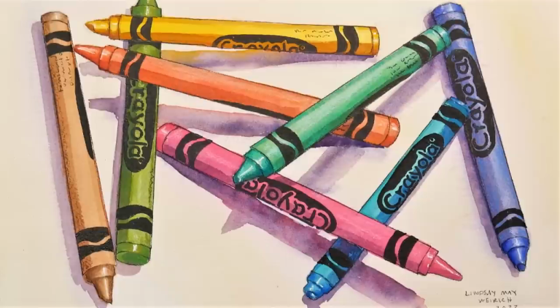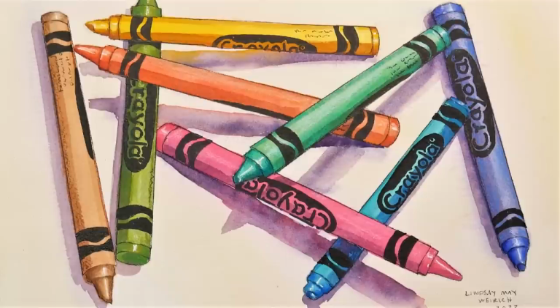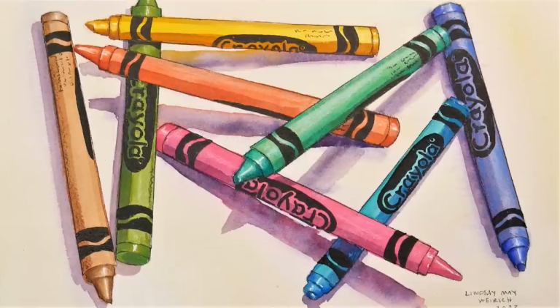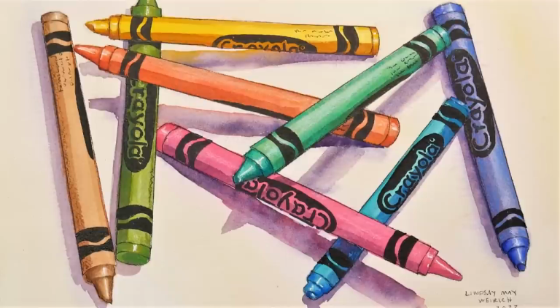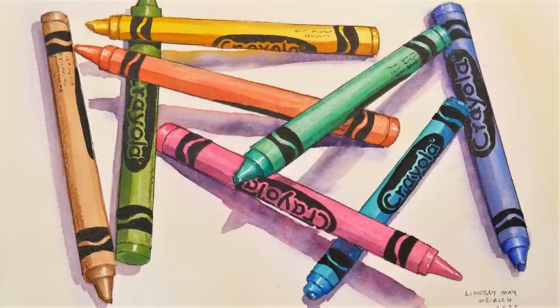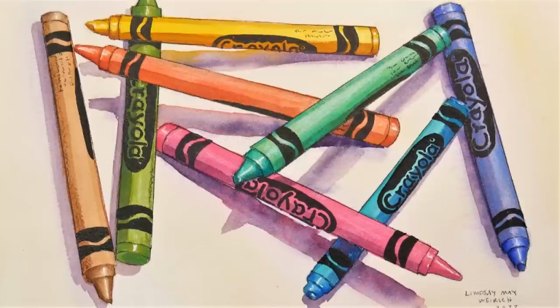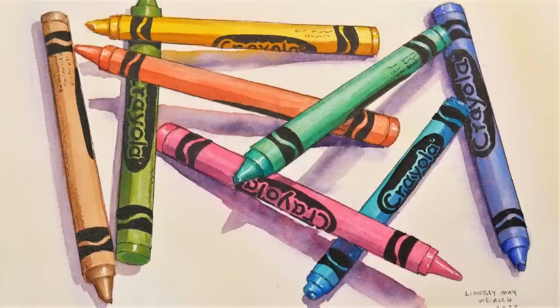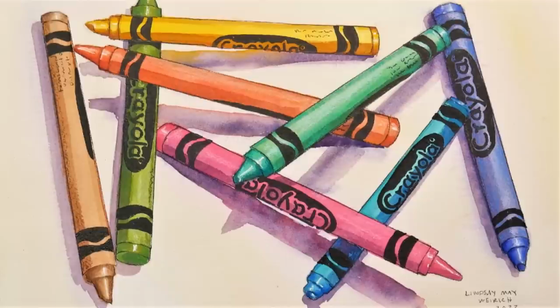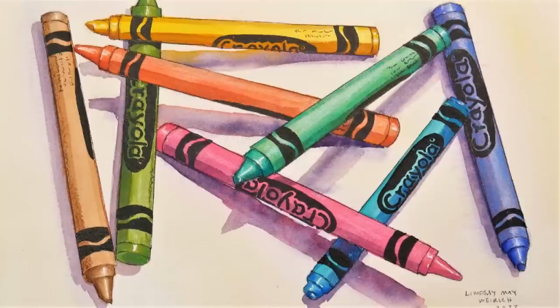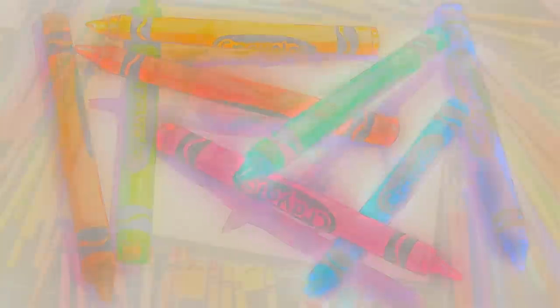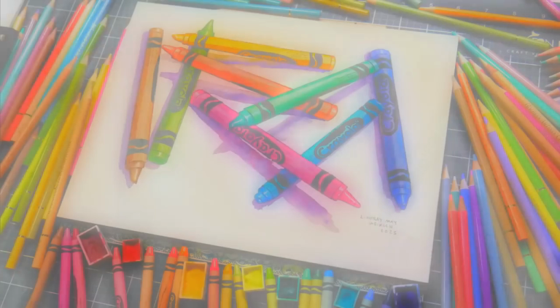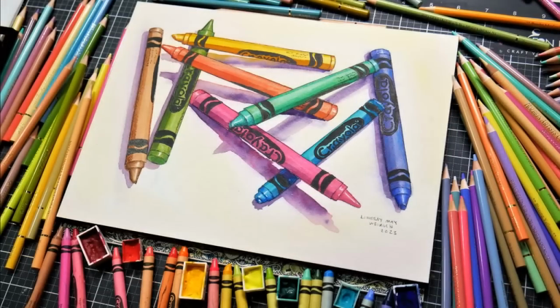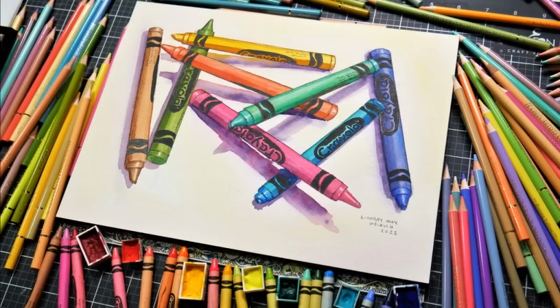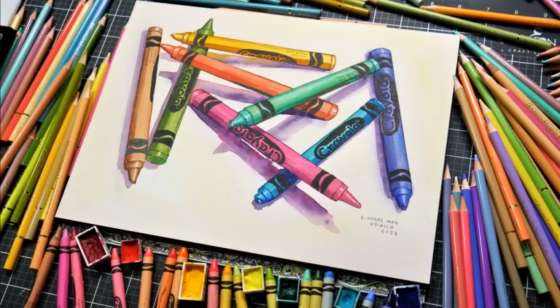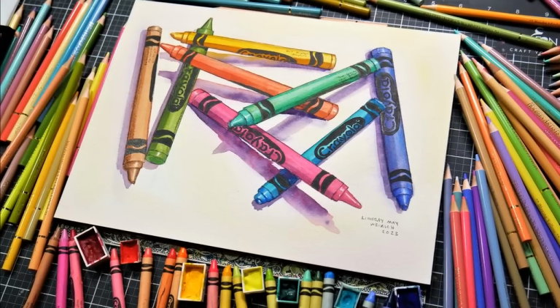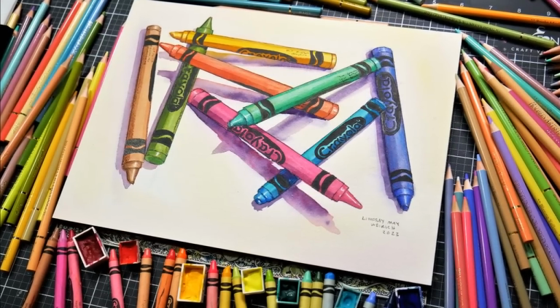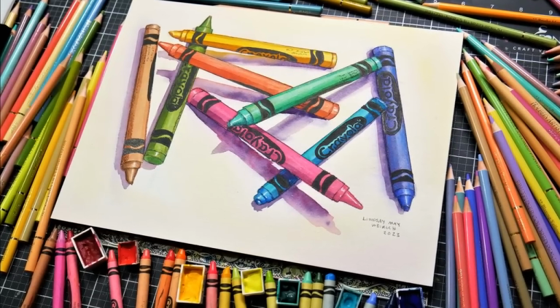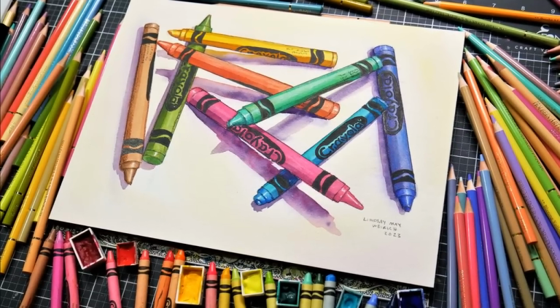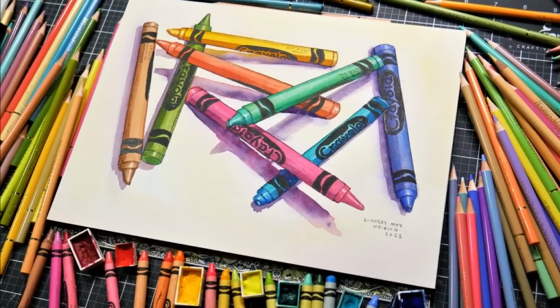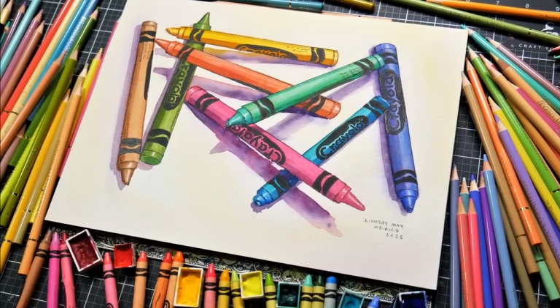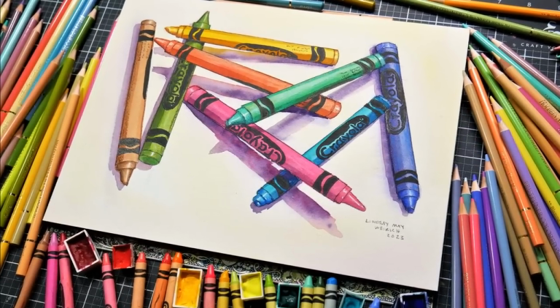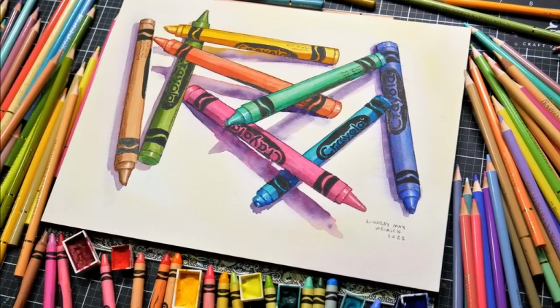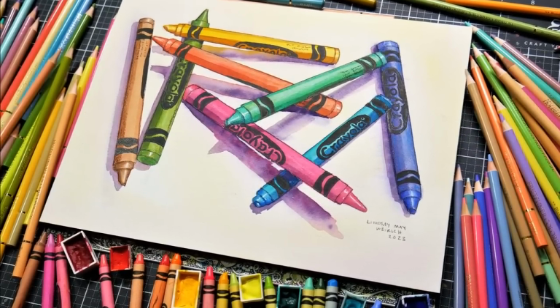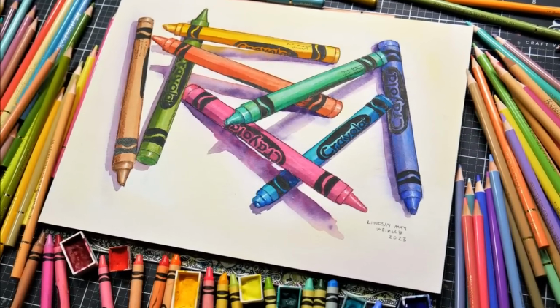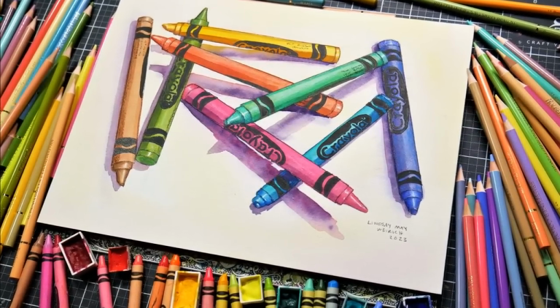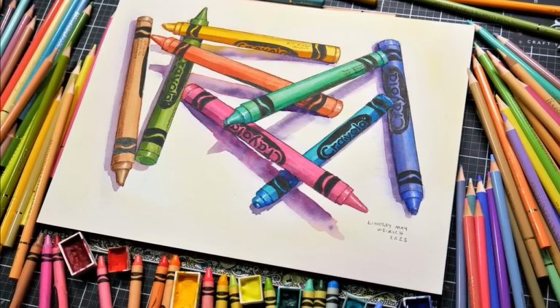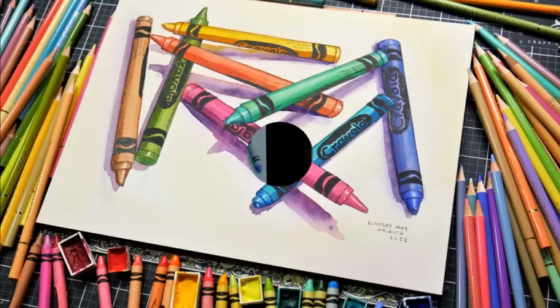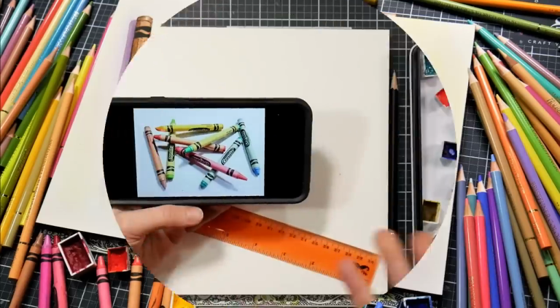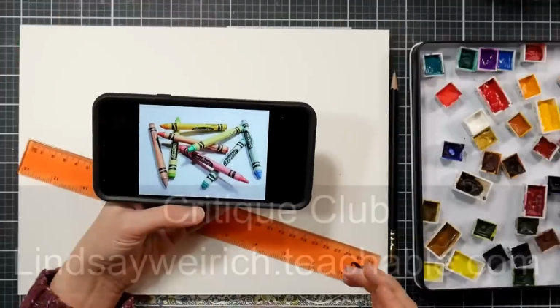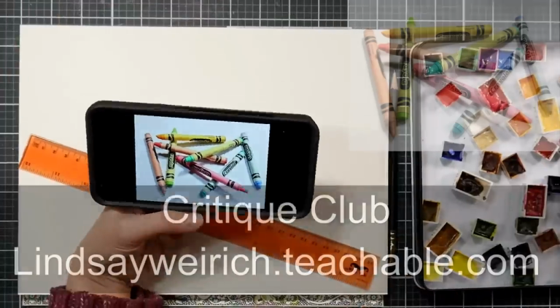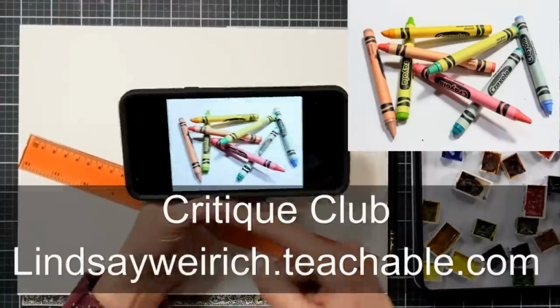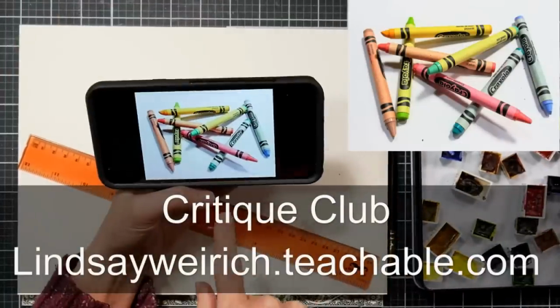Hi there, Lindsay here, the Frugal Crafter. This is another video I'm not sure if anybody else is going to enjoy but me, but I really had a lot of fun painting this, and I hope you enjoy the time lapse. If you'd like a real-time version of this tutorial, it is up now in Critique Club.